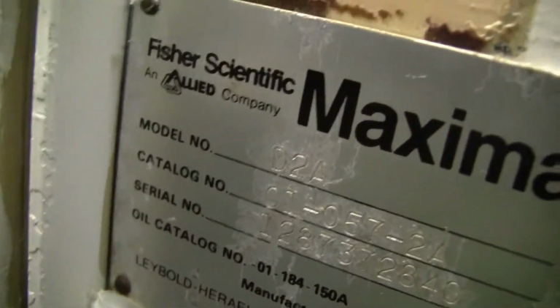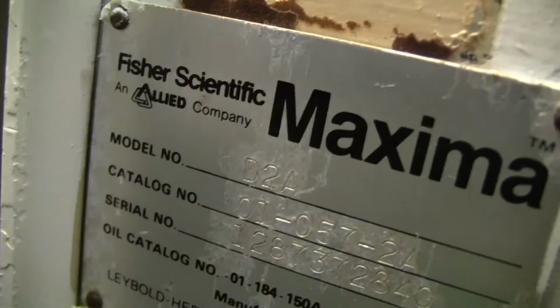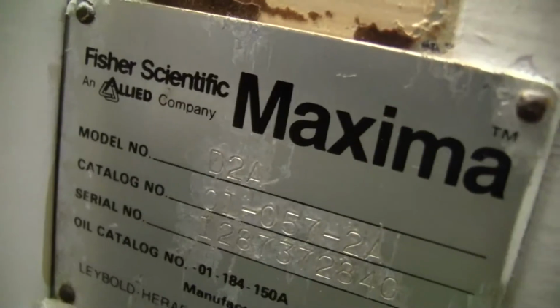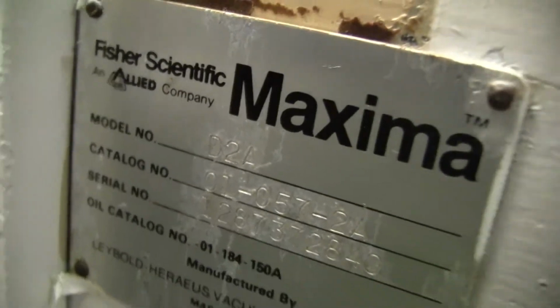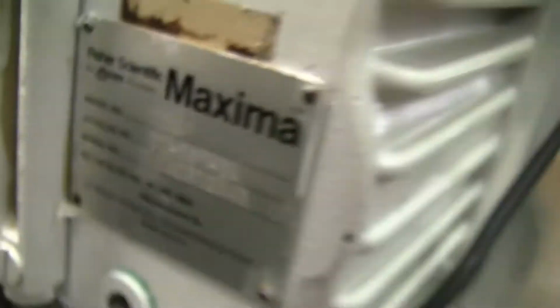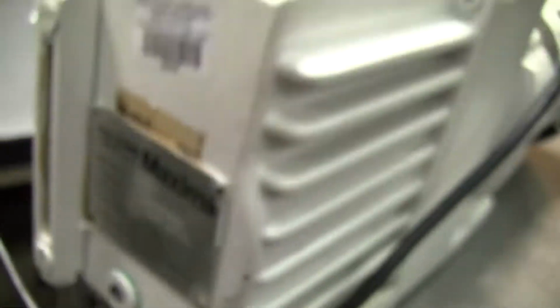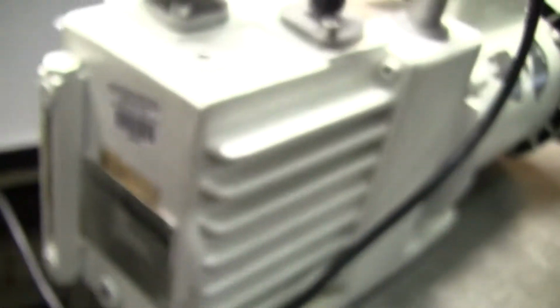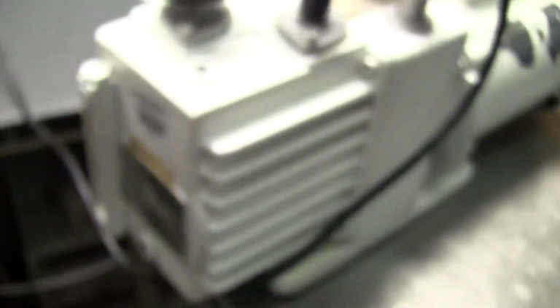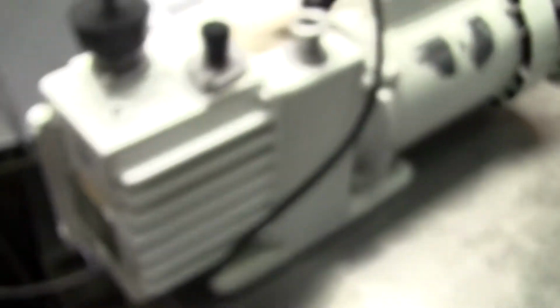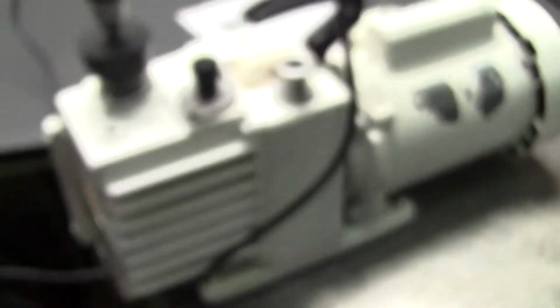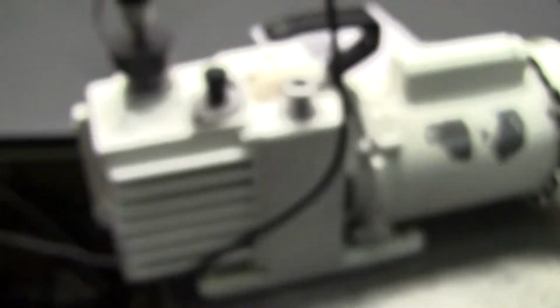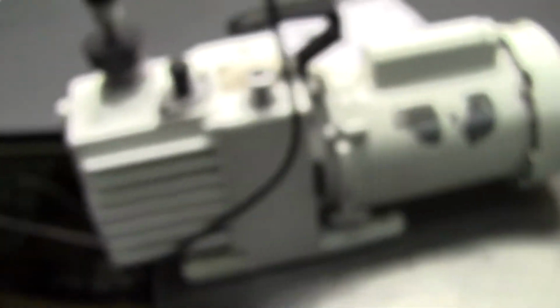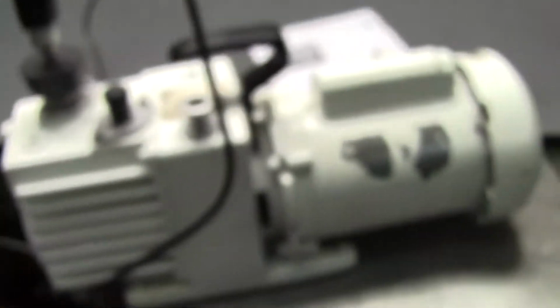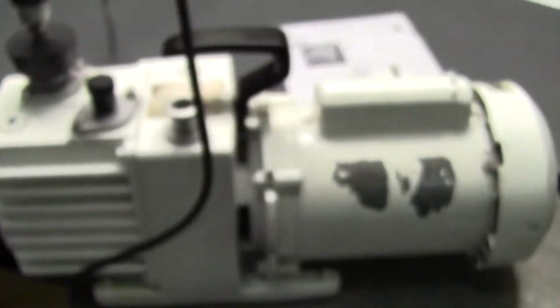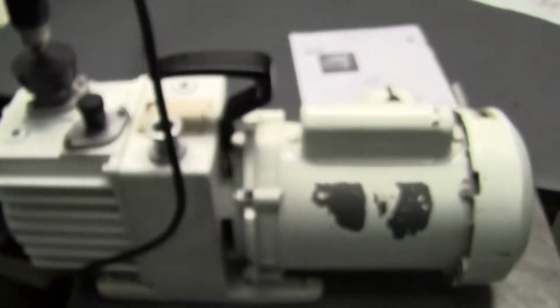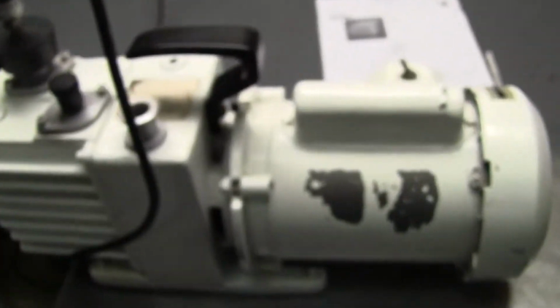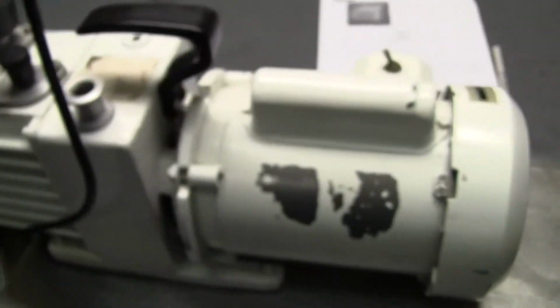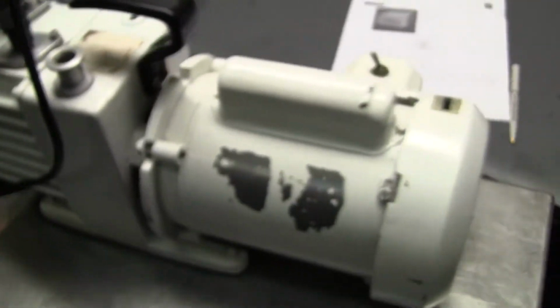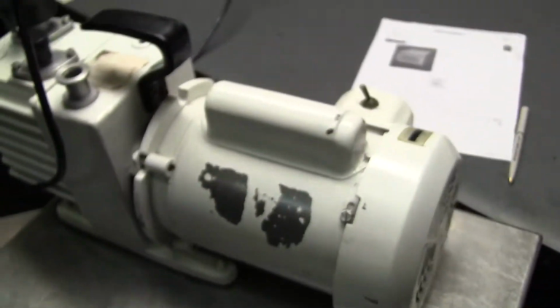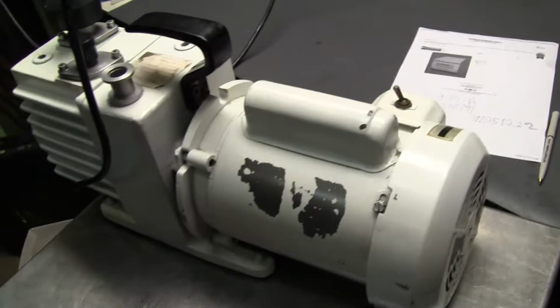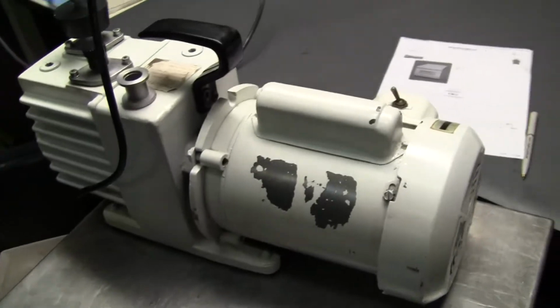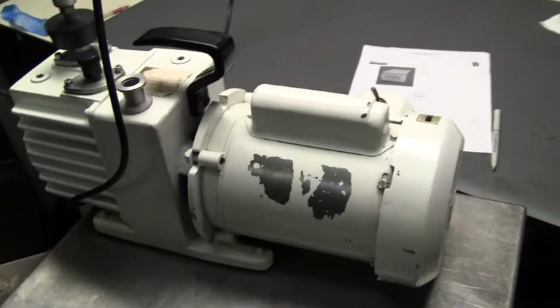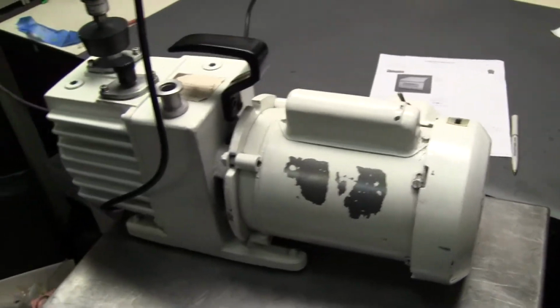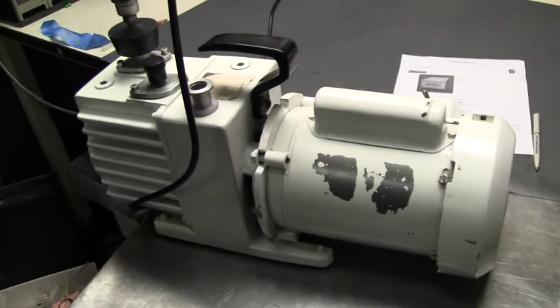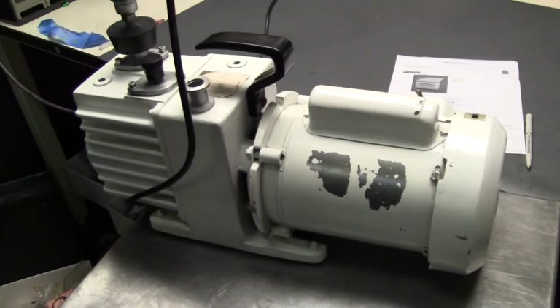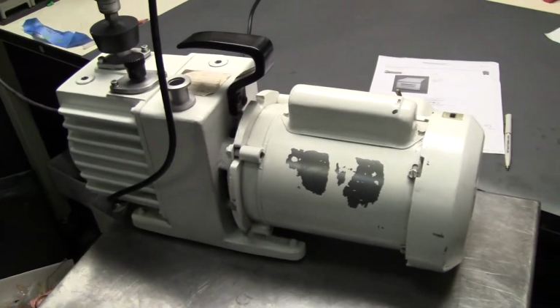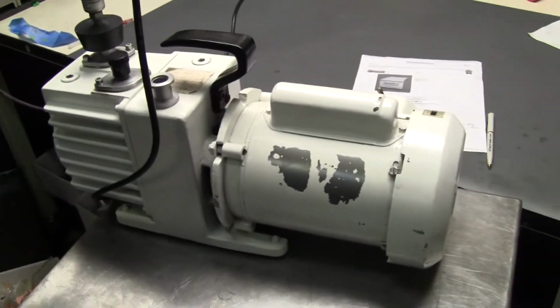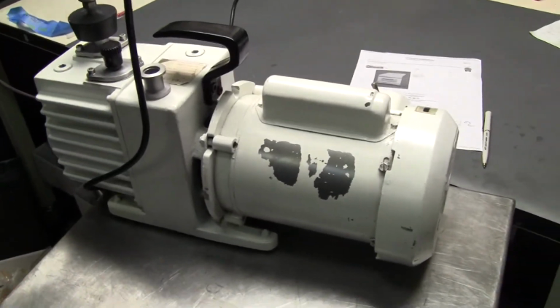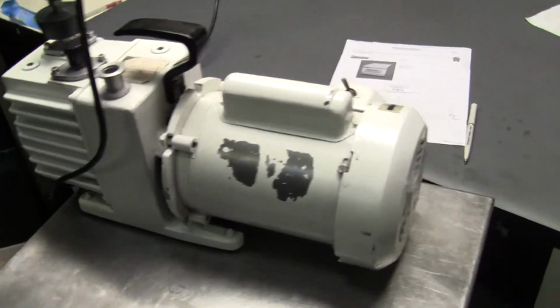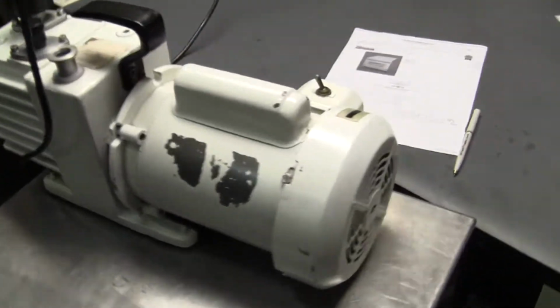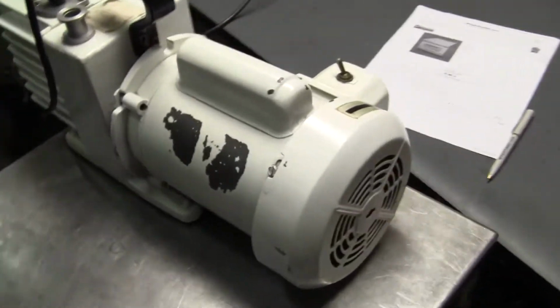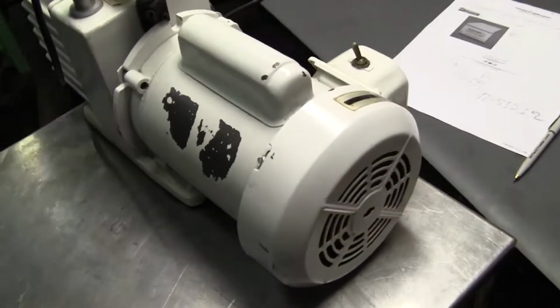Fantastic, look at that. This pump is a used vacuum pump. It has not been rebuilt.